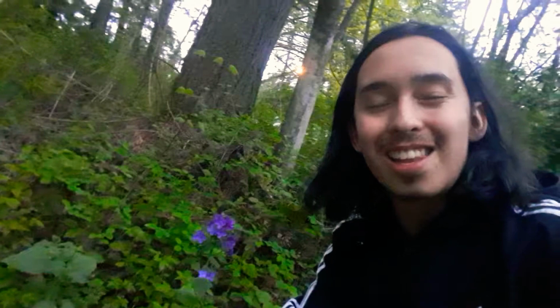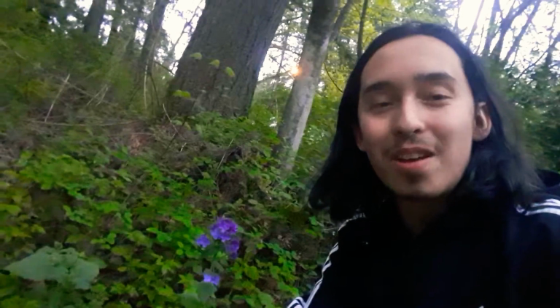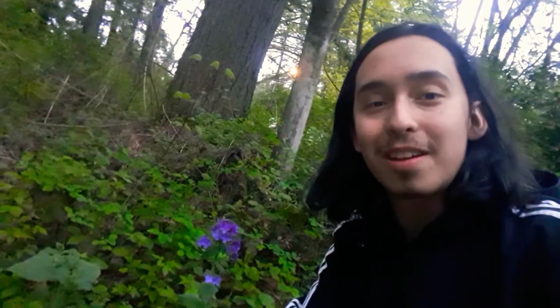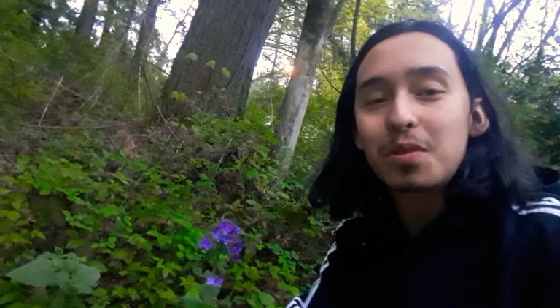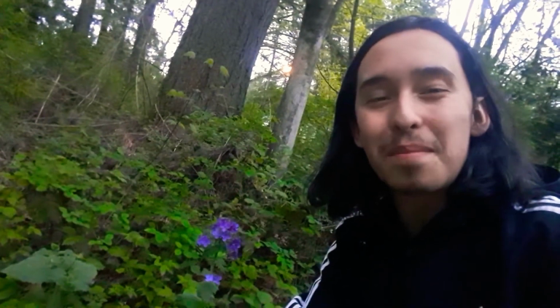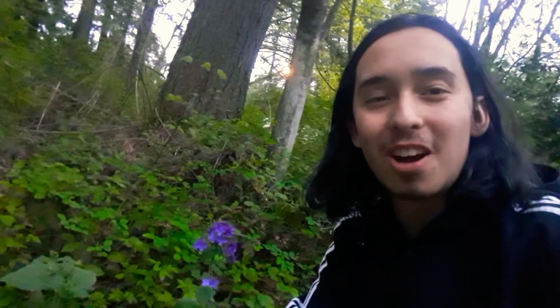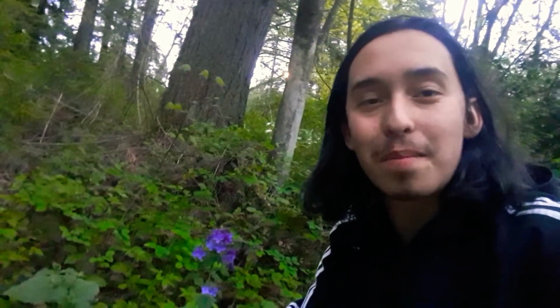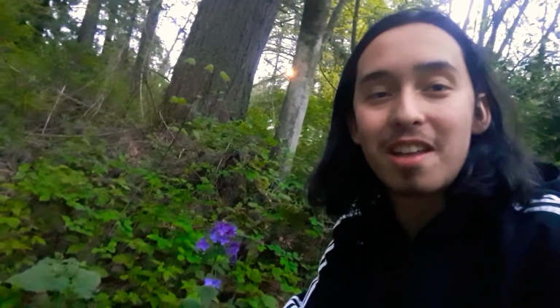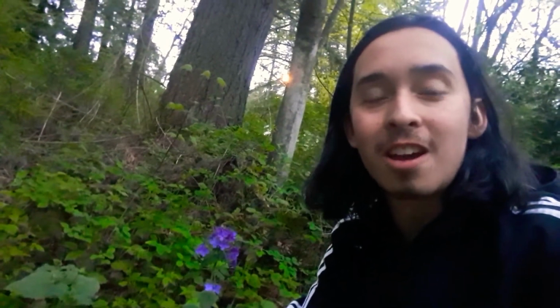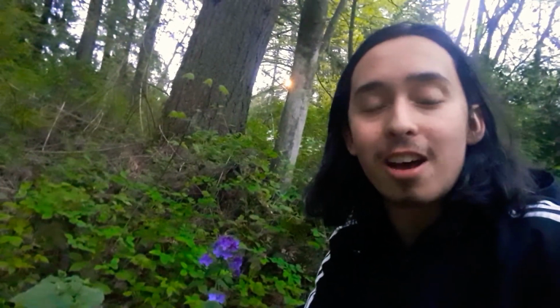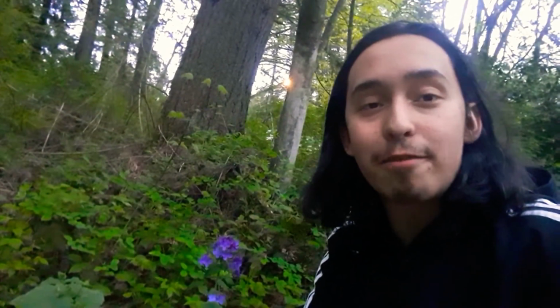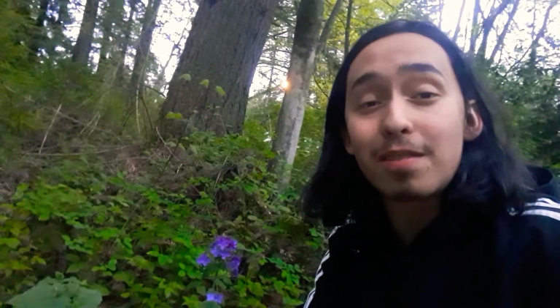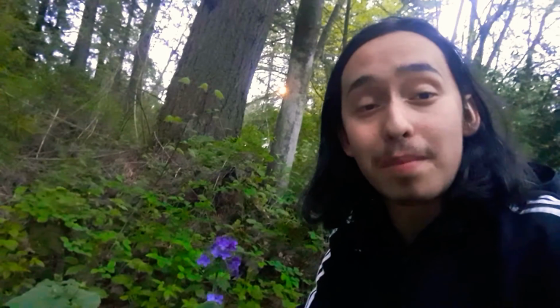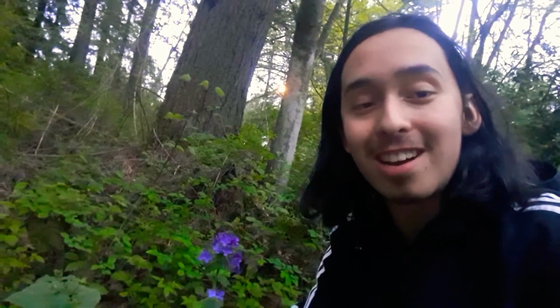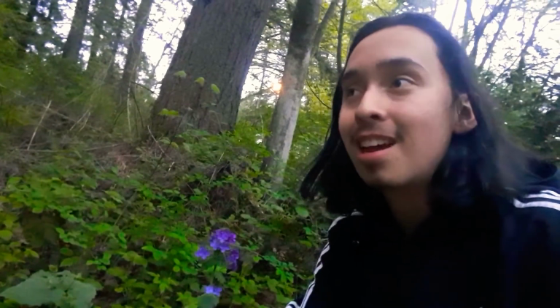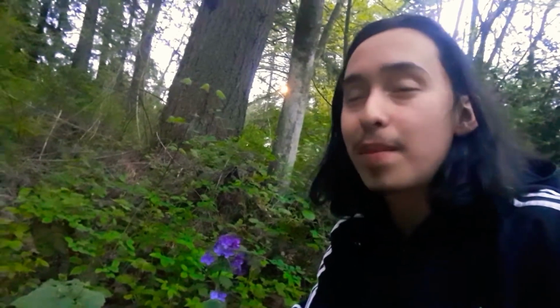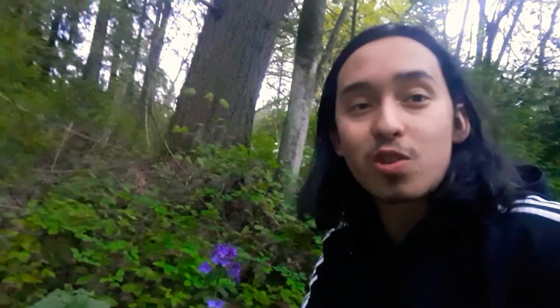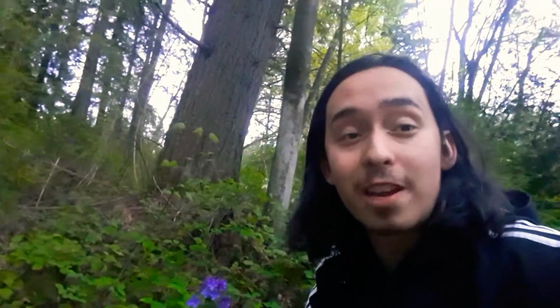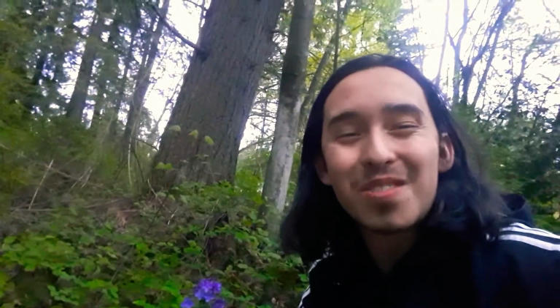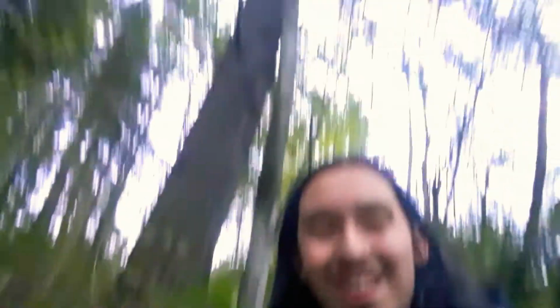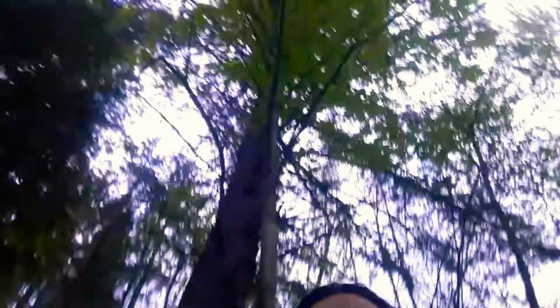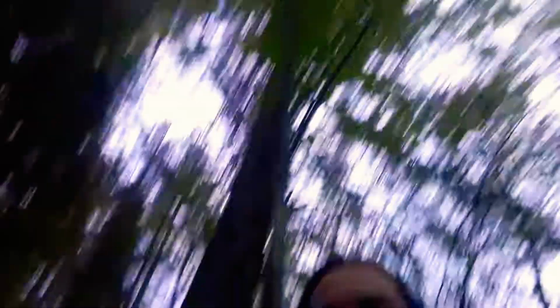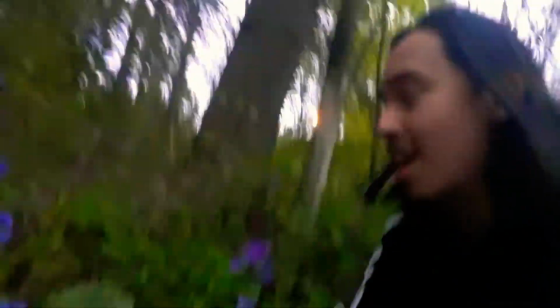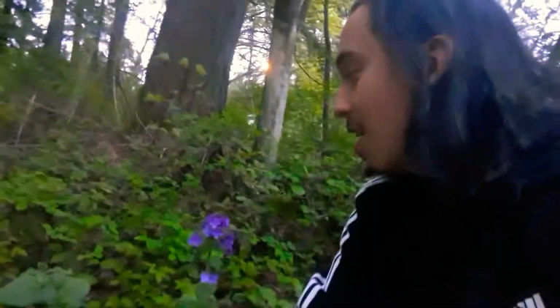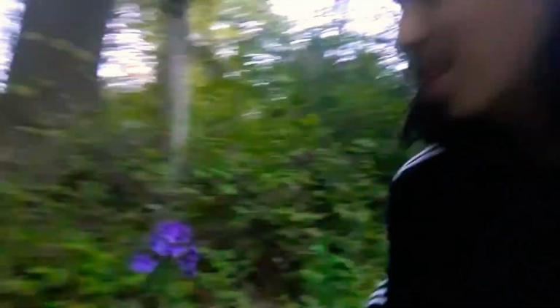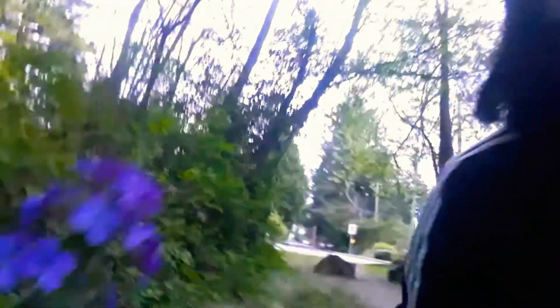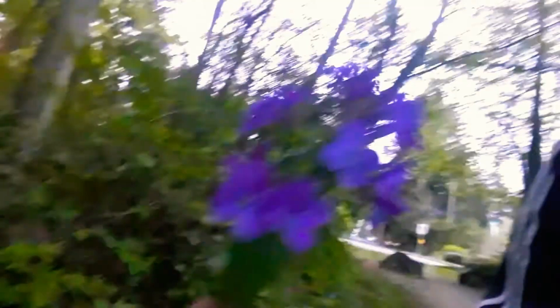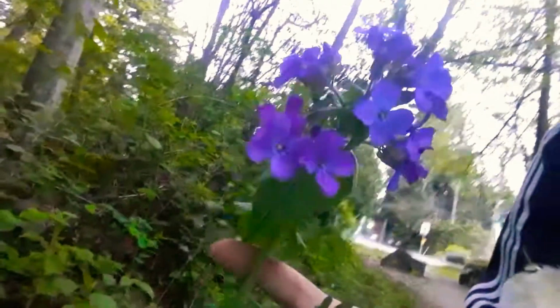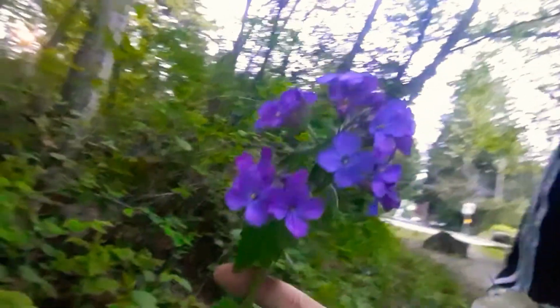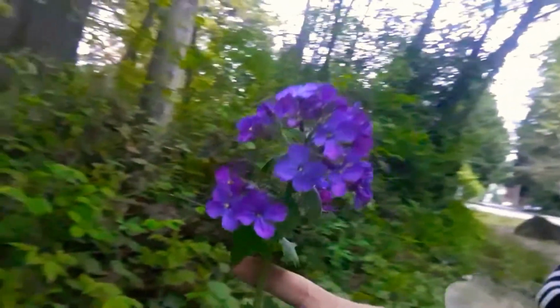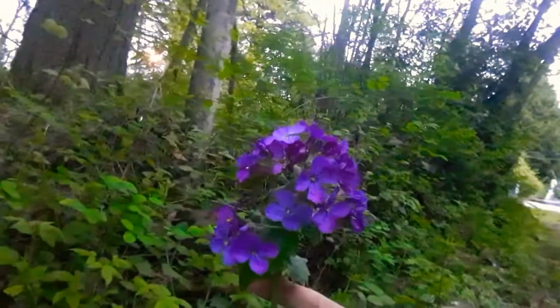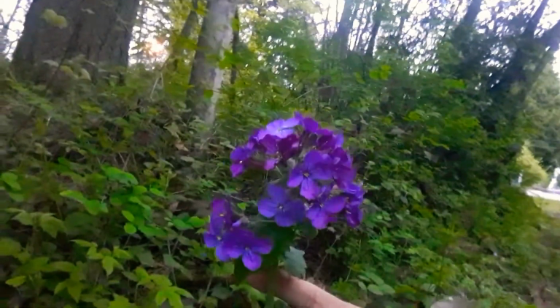Hello and welcome. Today I'm going to be talking about another native plant of North America. I'm going to make this a short video because we're running out of daylight. This is Lunaria — a very, very beautiful little plant.